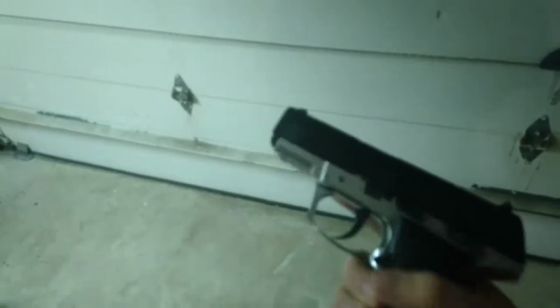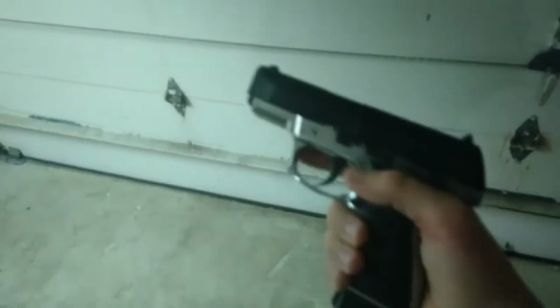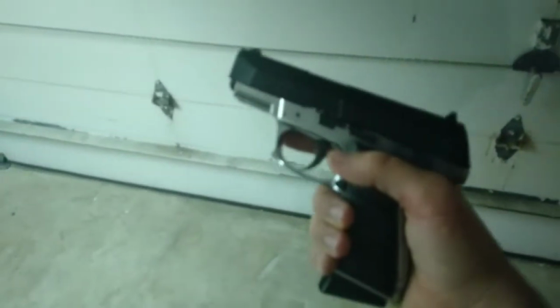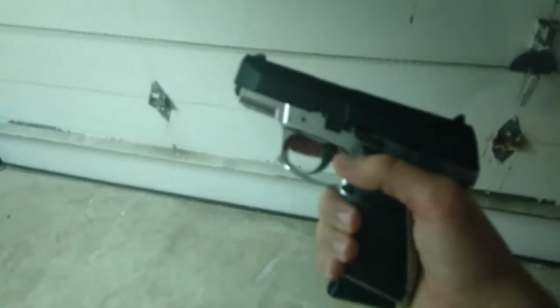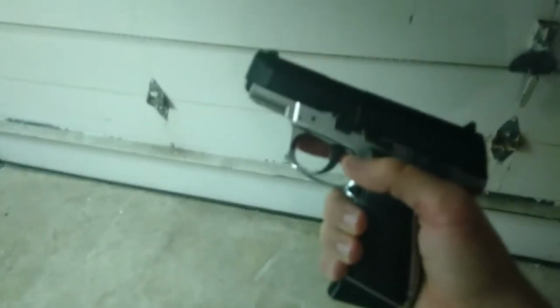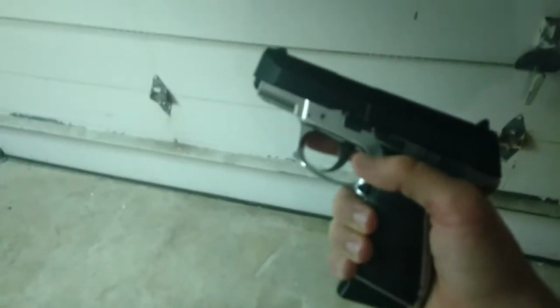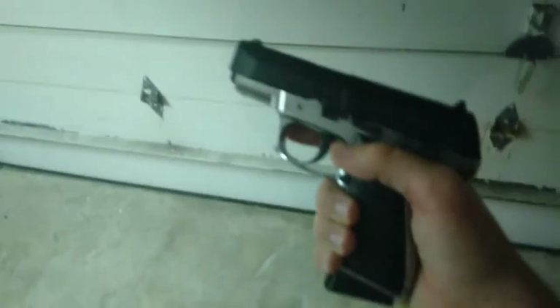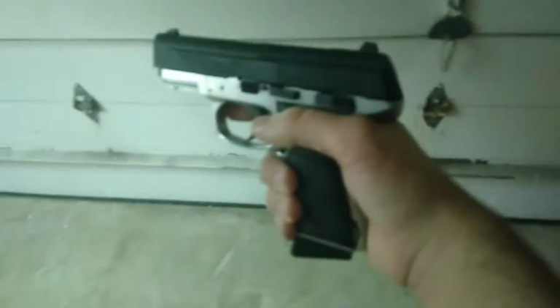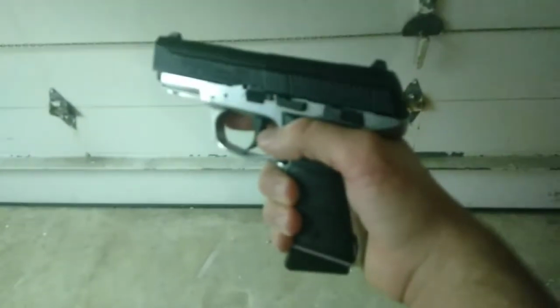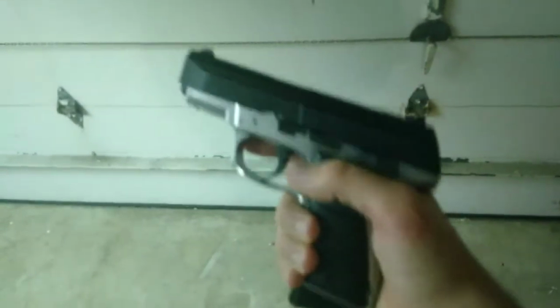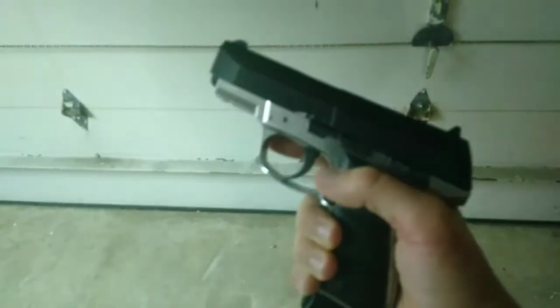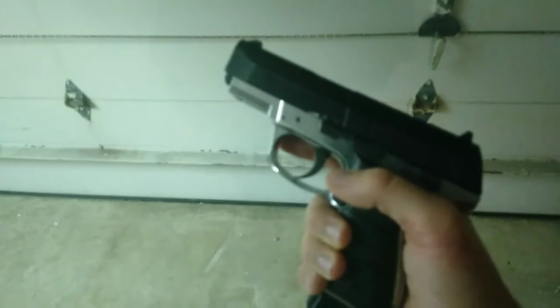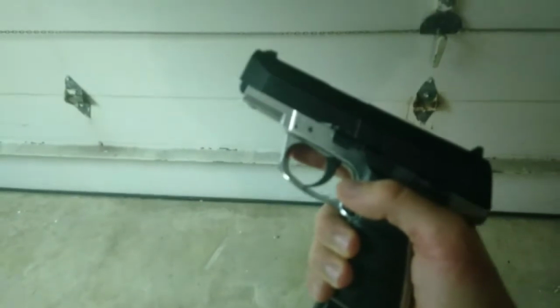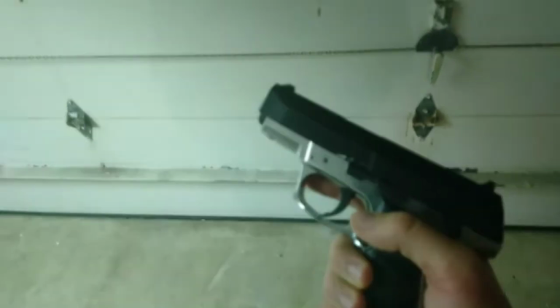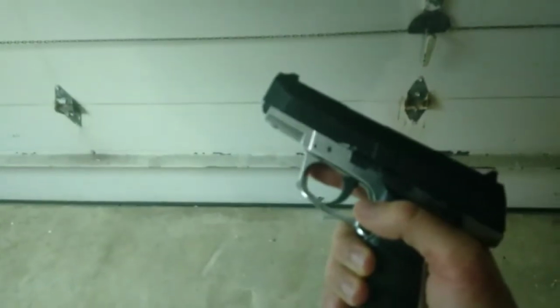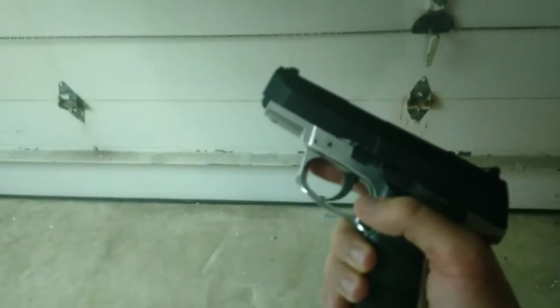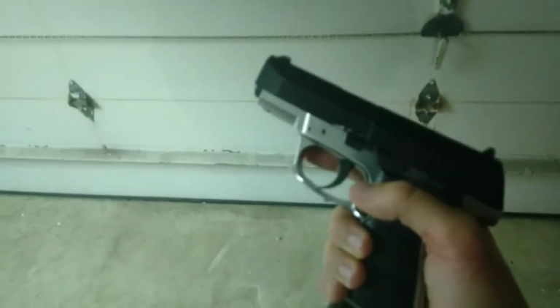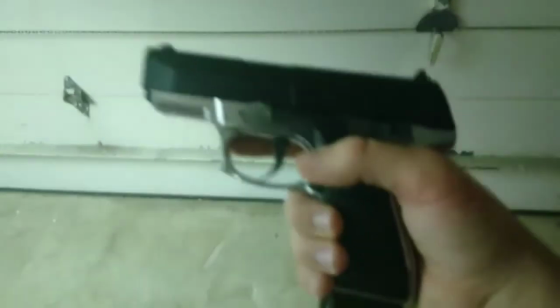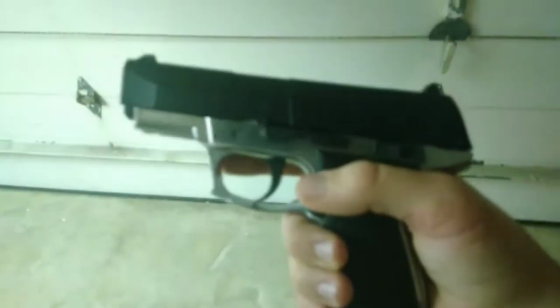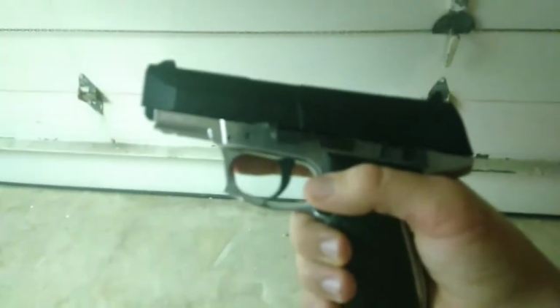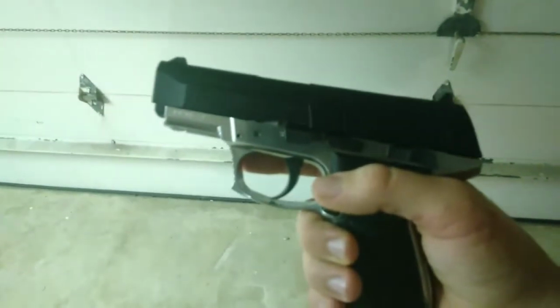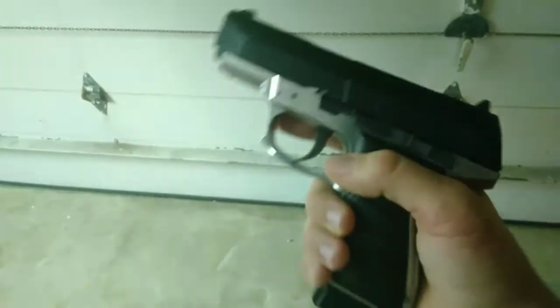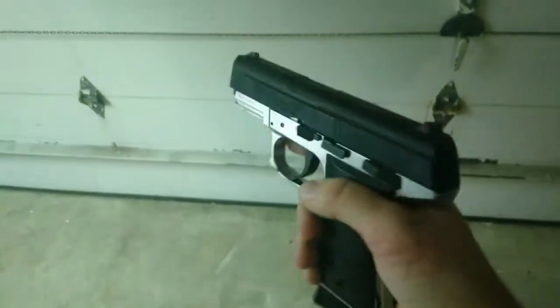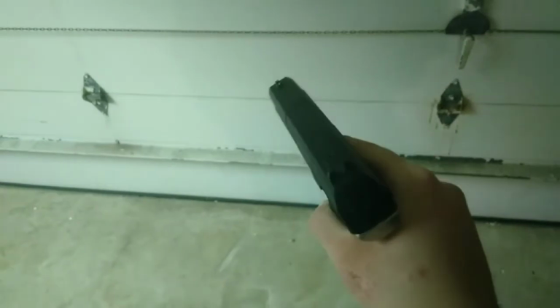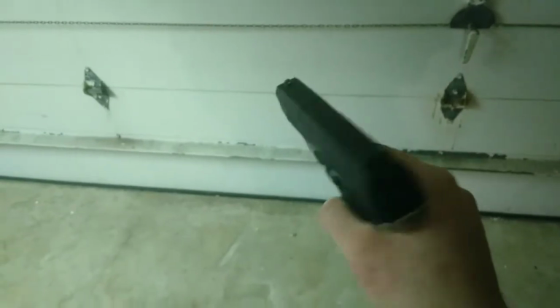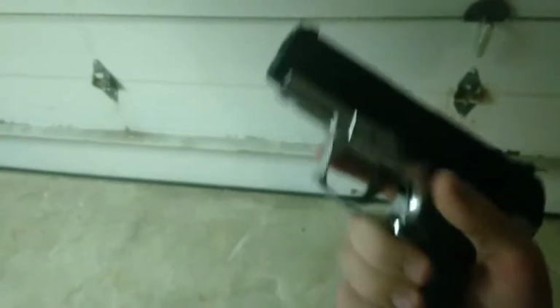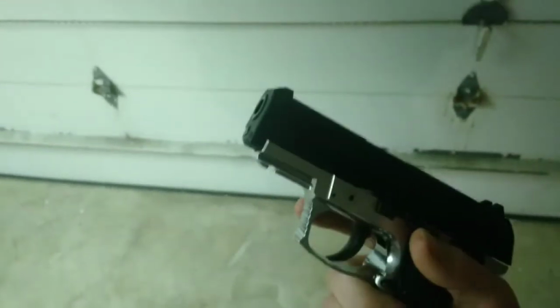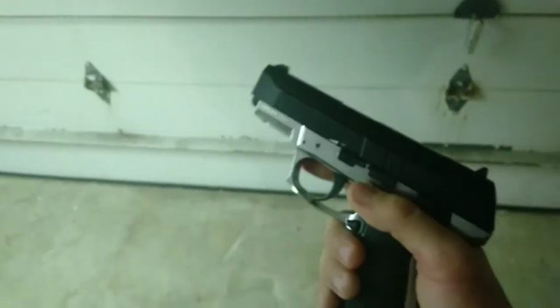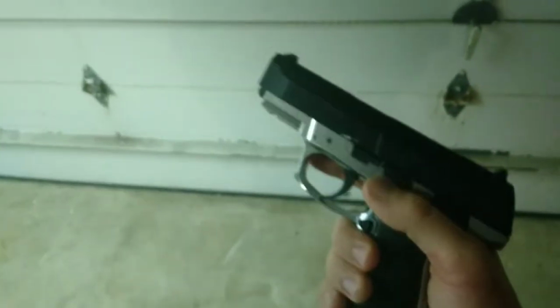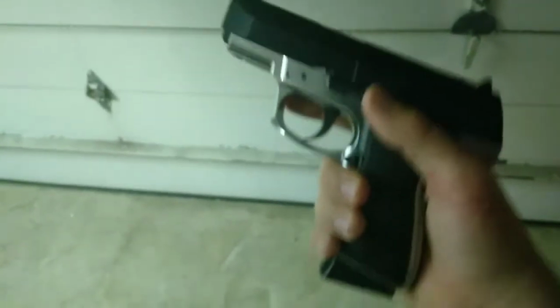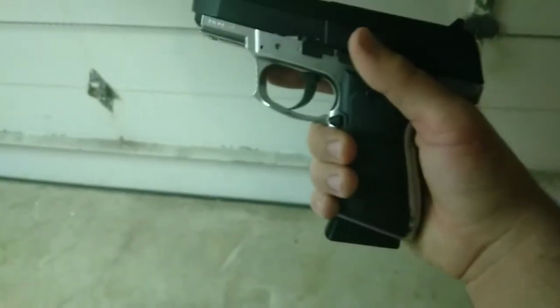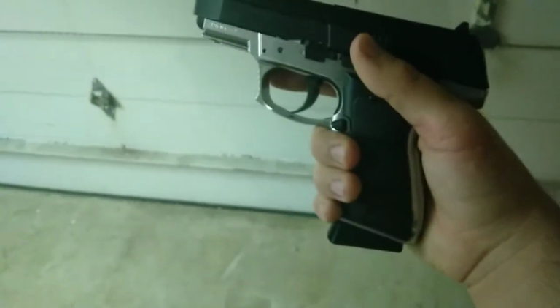What's up, it's your boy Chikawangz back with another video. Today I'm going to show you how to make a suppressor that will hopefully silence your Daisy Powerline 5501, or any other BB gun that doesn't take a suppressor.